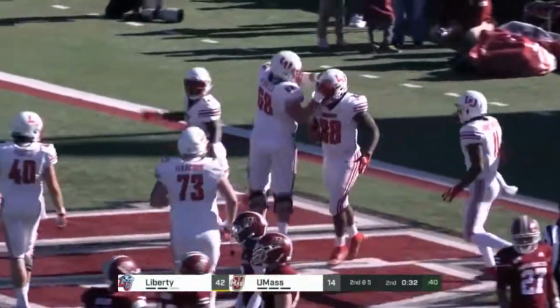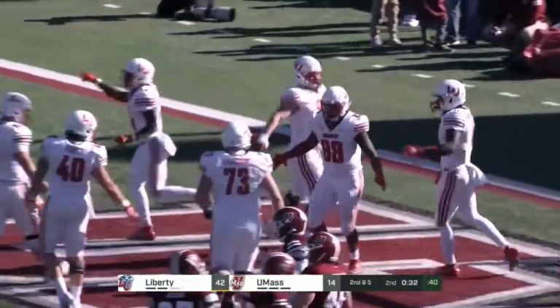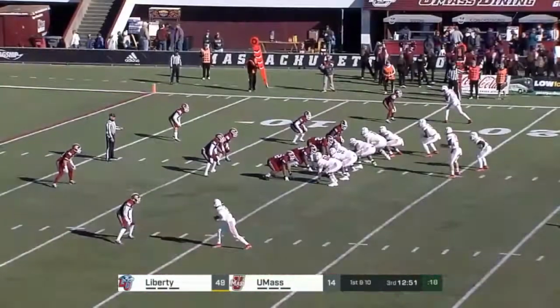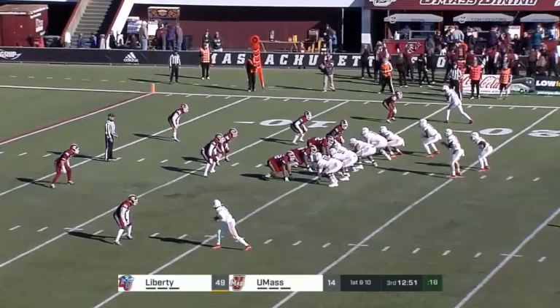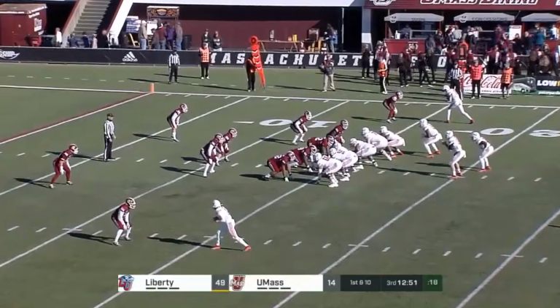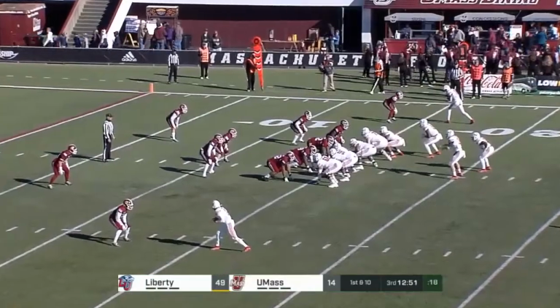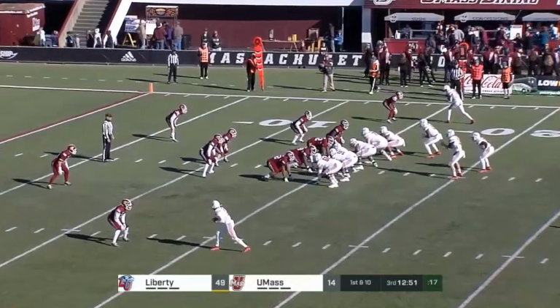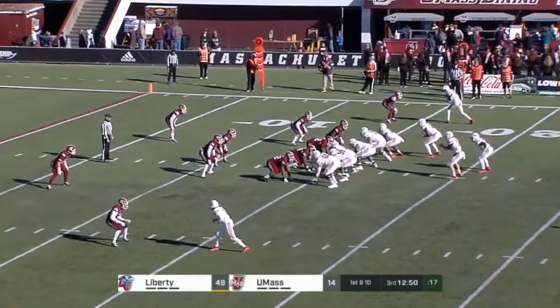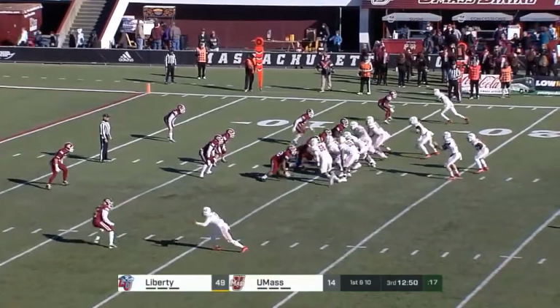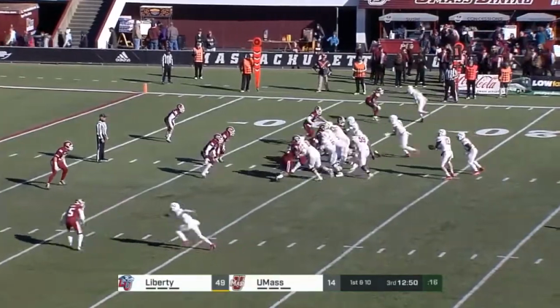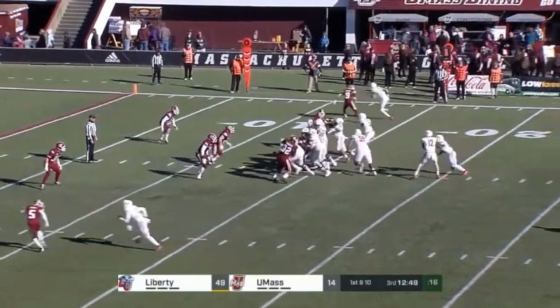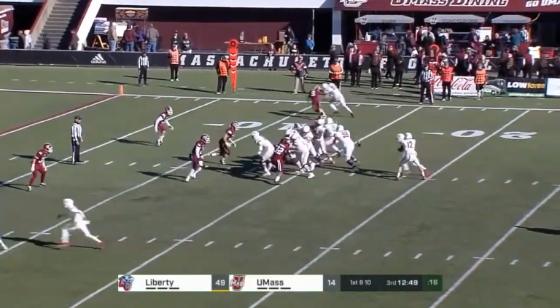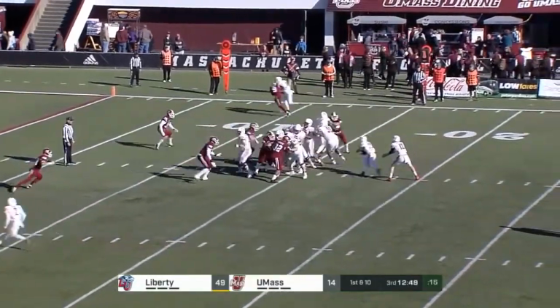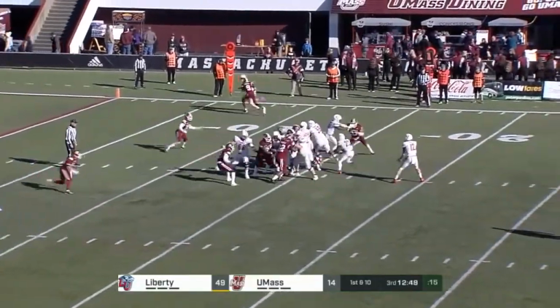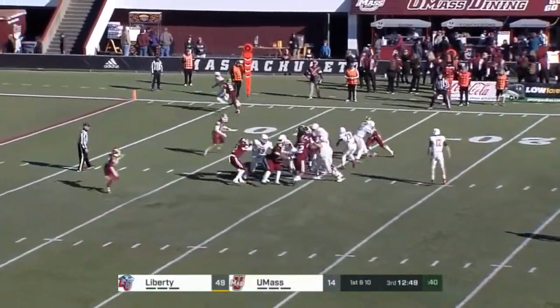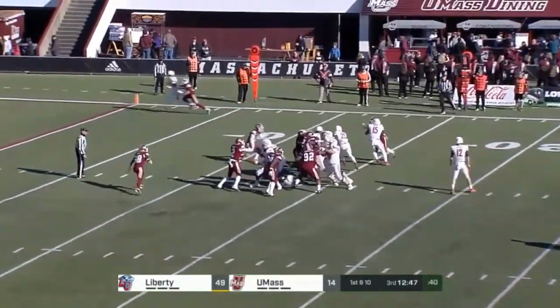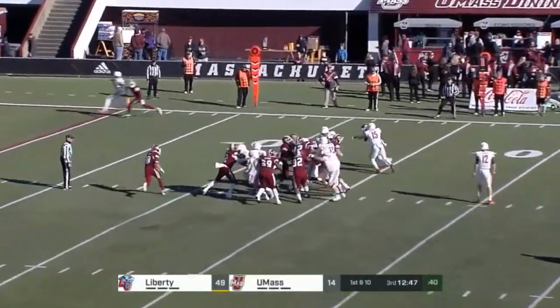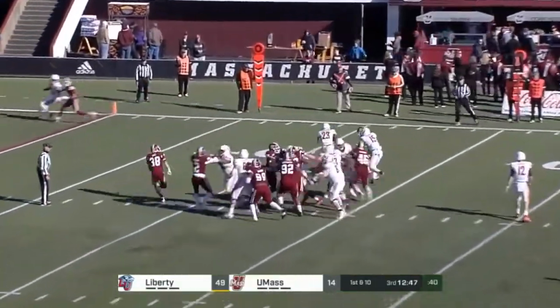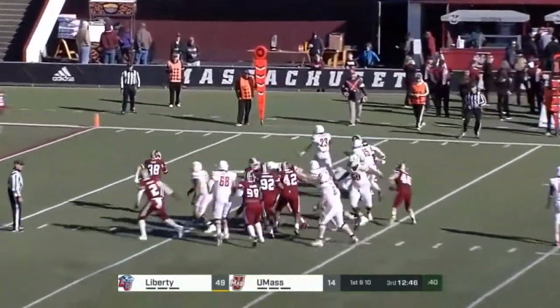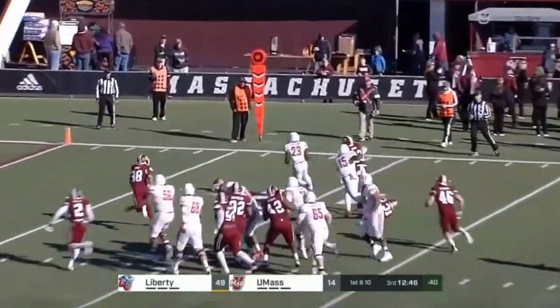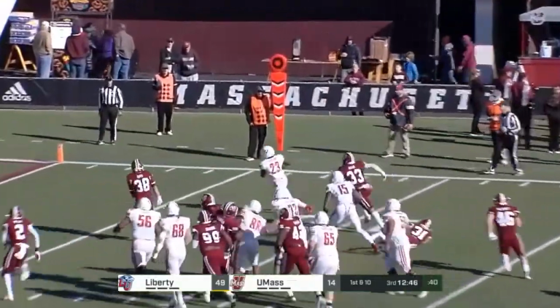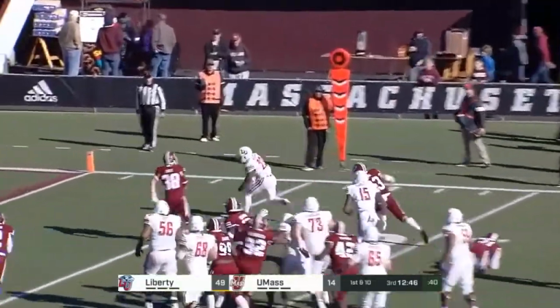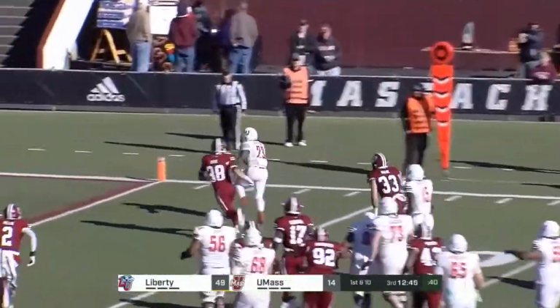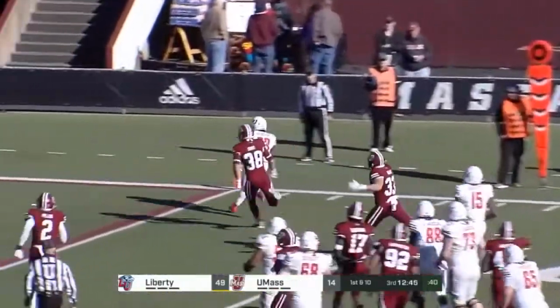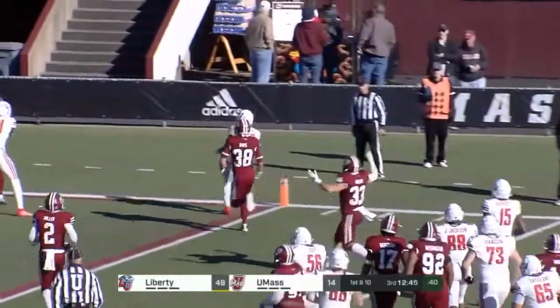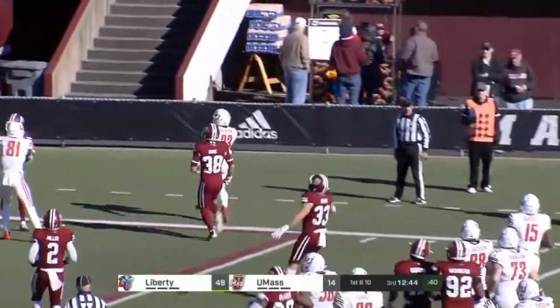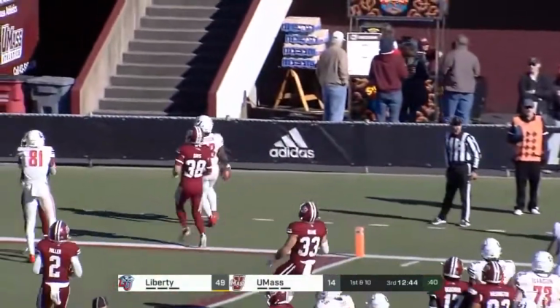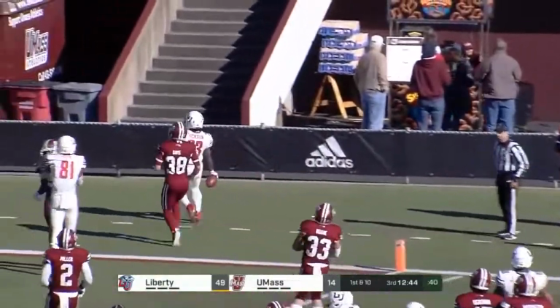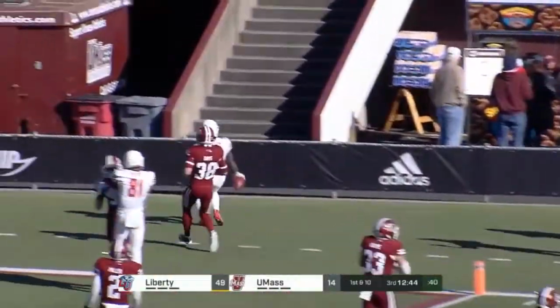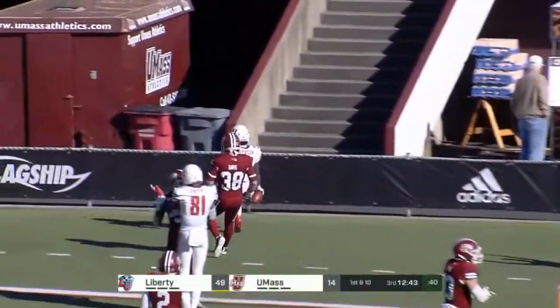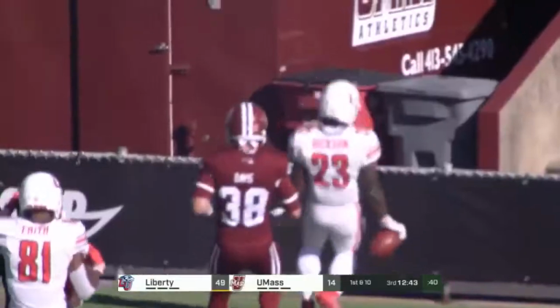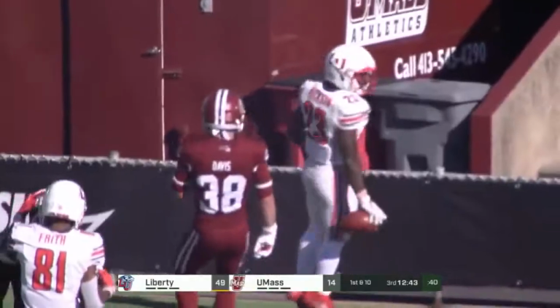Antonio Gandy-Golden on the outside as well, using the big man. Hickson runs through a tackle, Hickson in for the second time today.